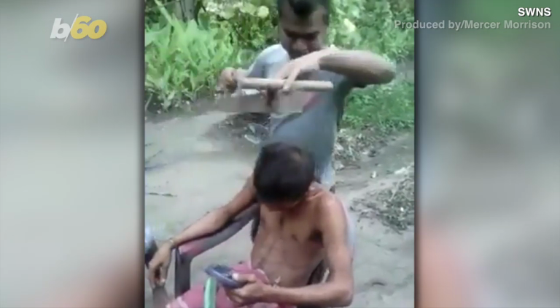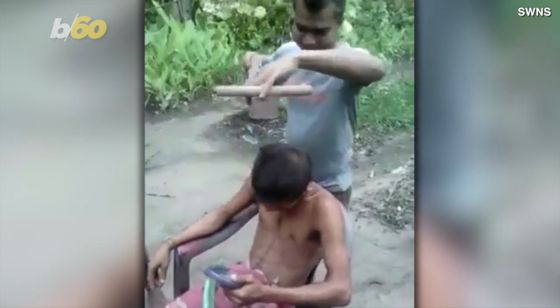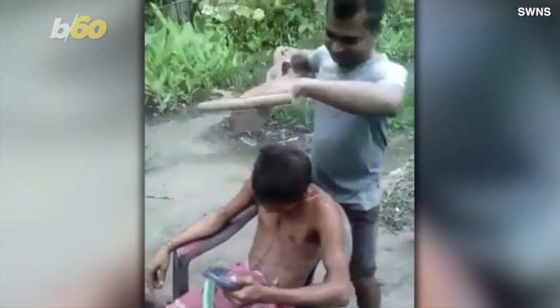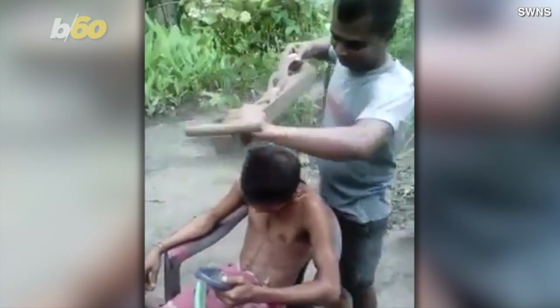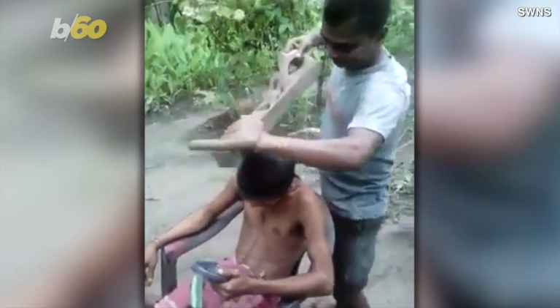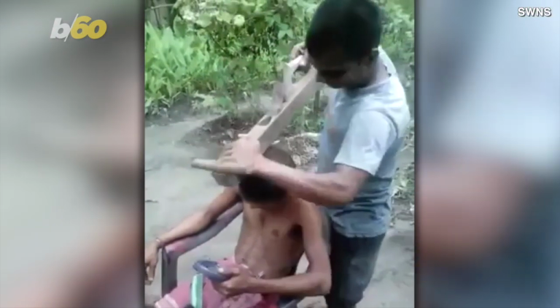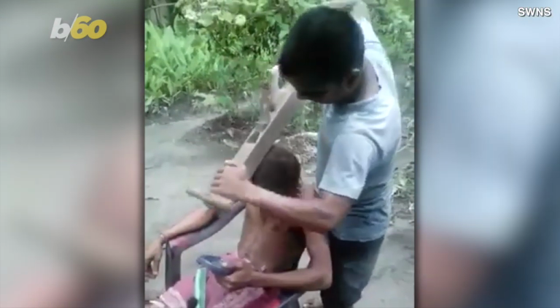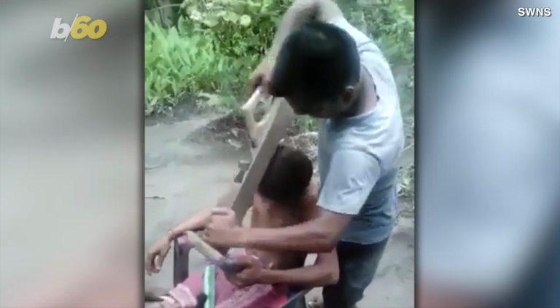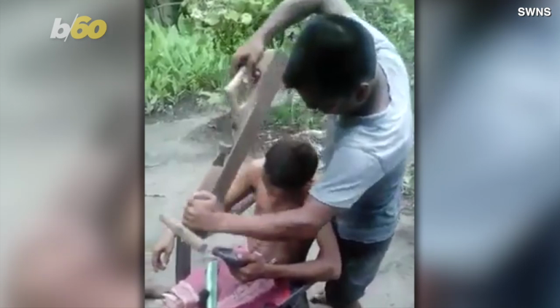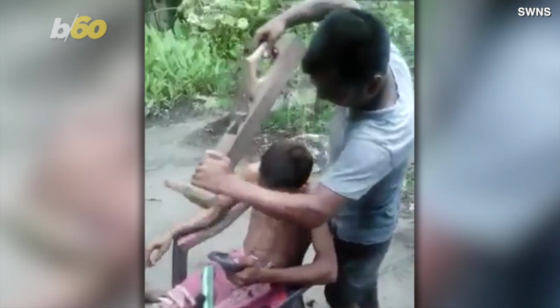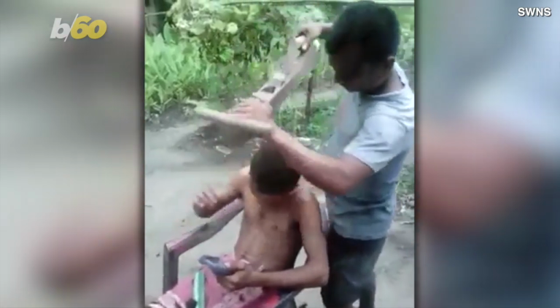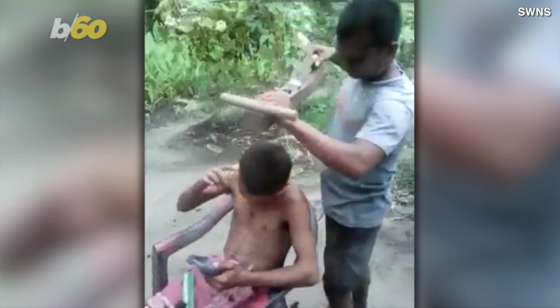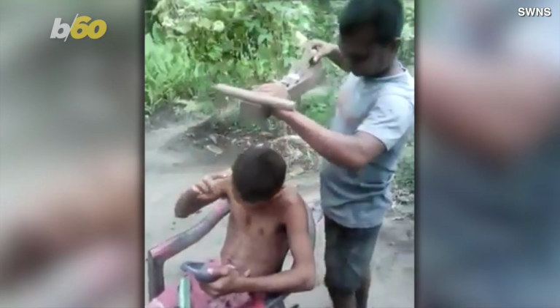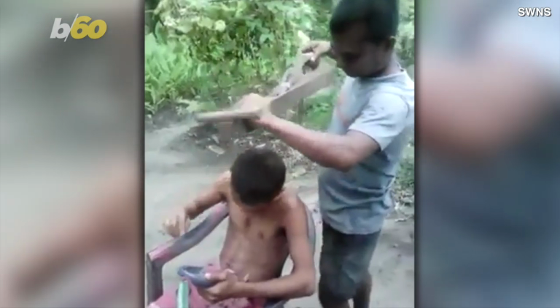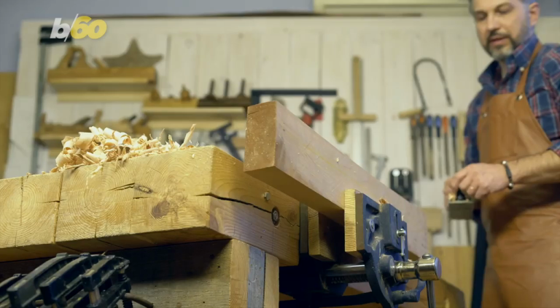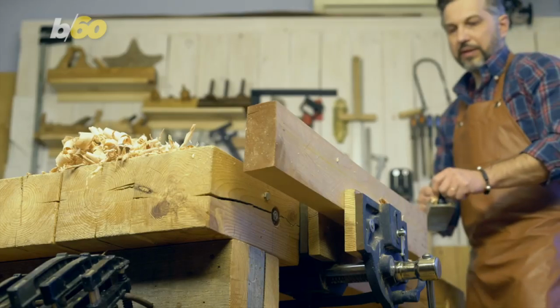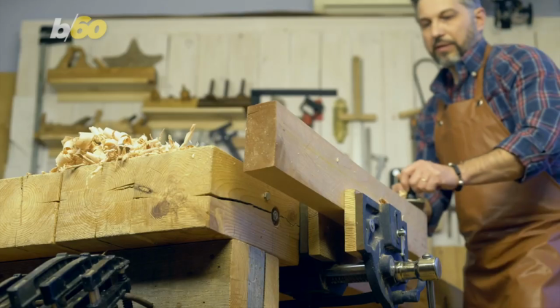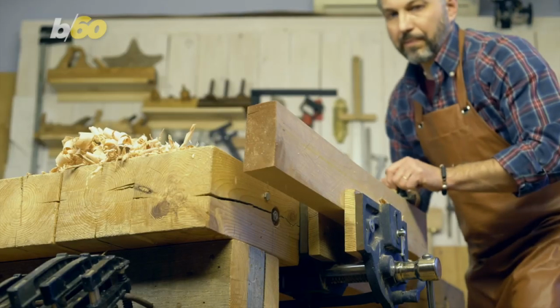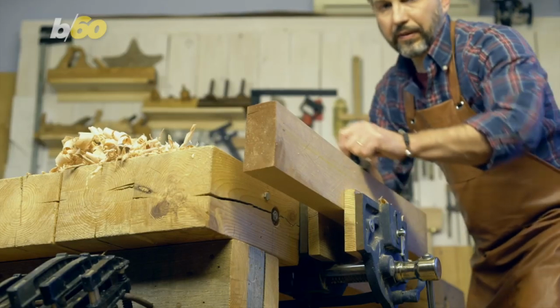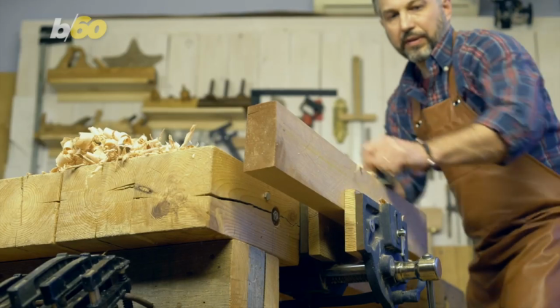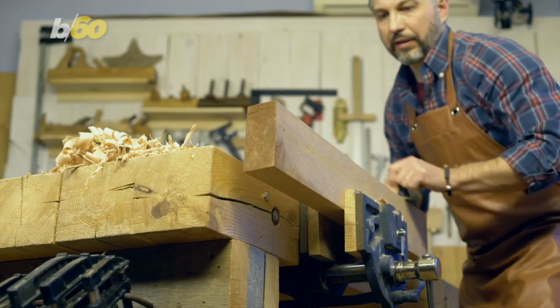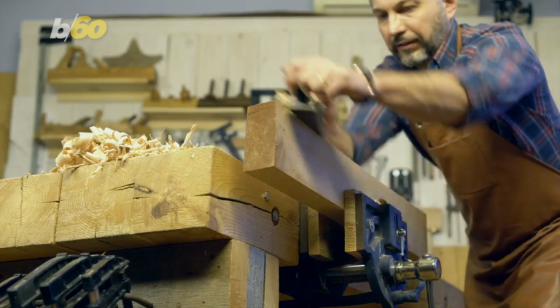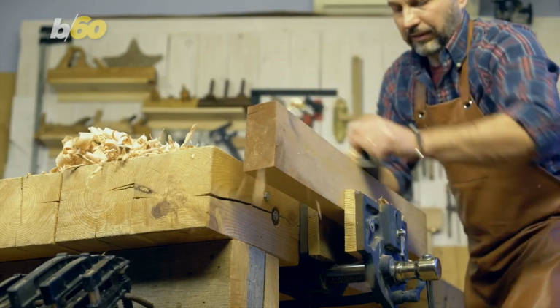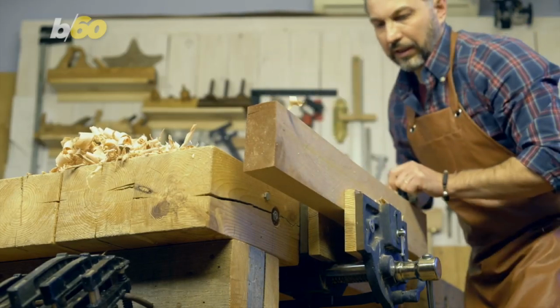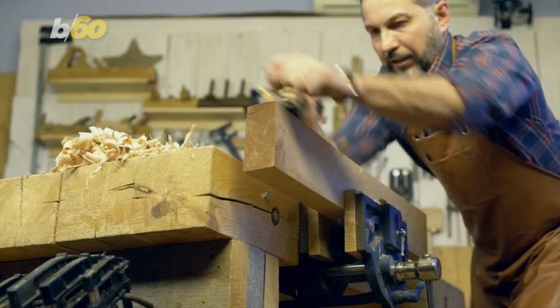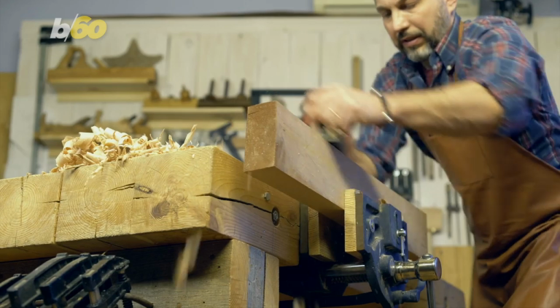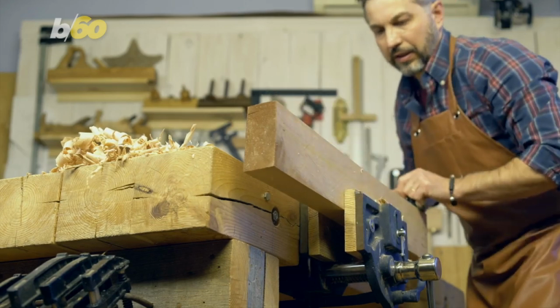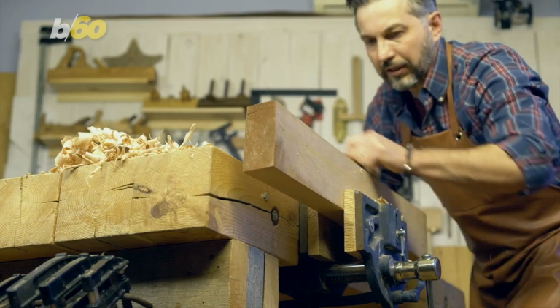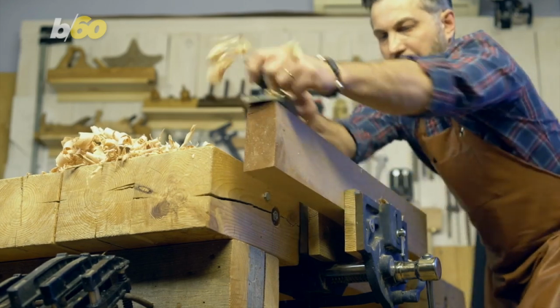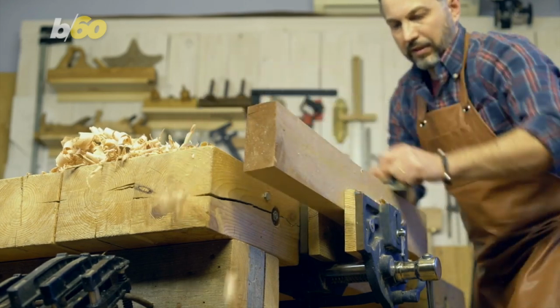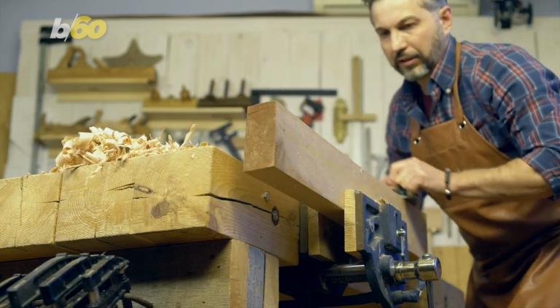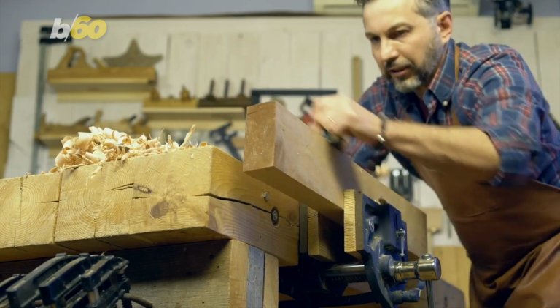The video, recorded in West Bengal, India last October, shows the barber using the tool, which is usually used to flatten, smooth, or reduce the thickness of a rough piece of timber or lumber.